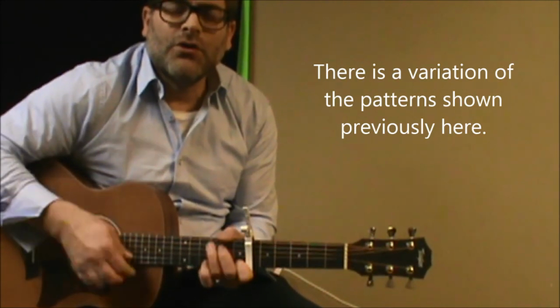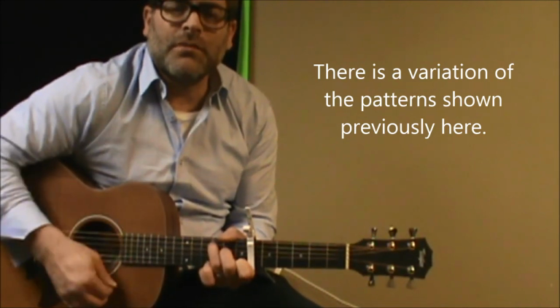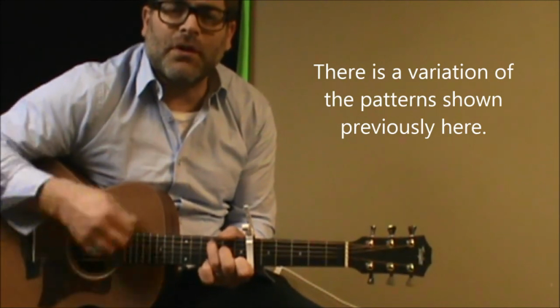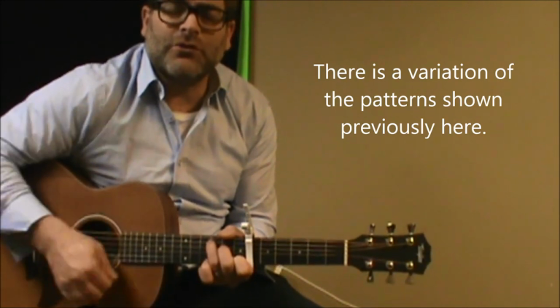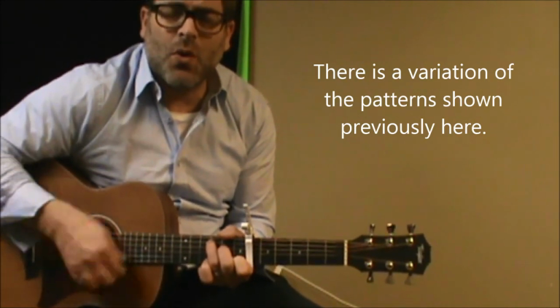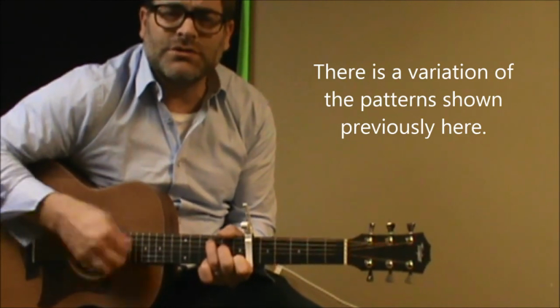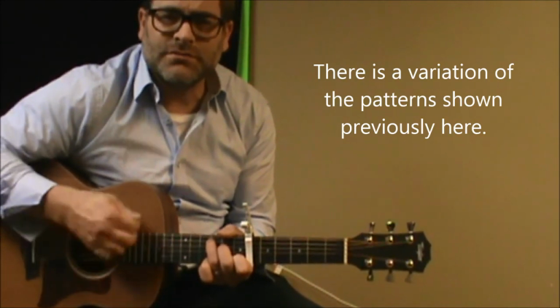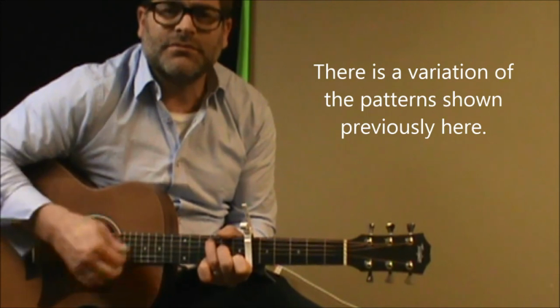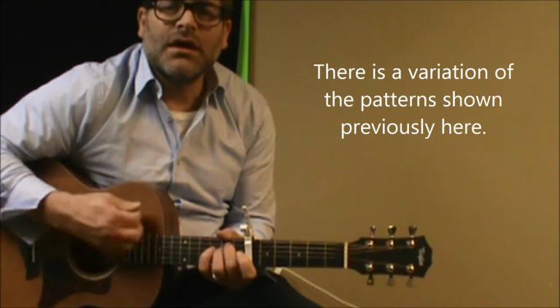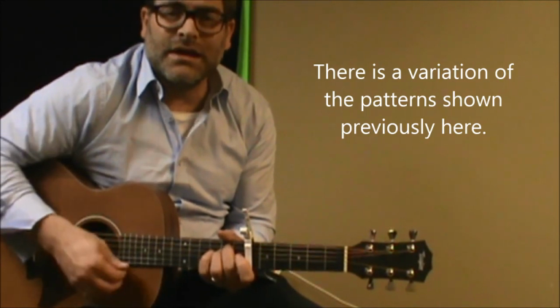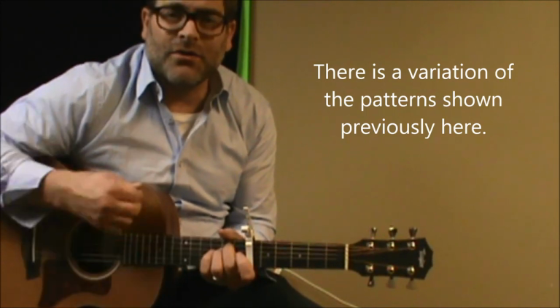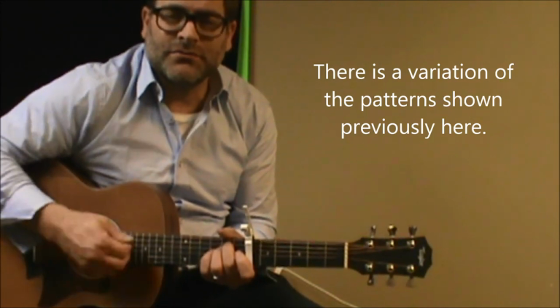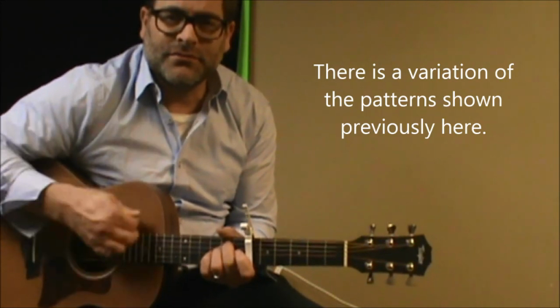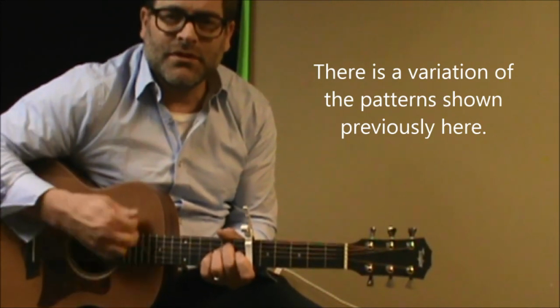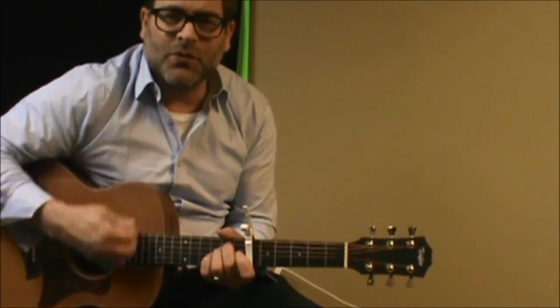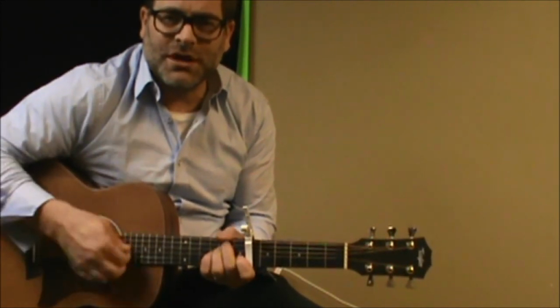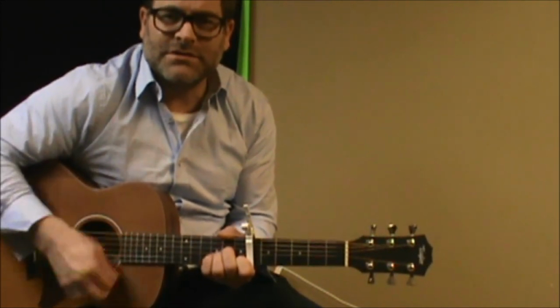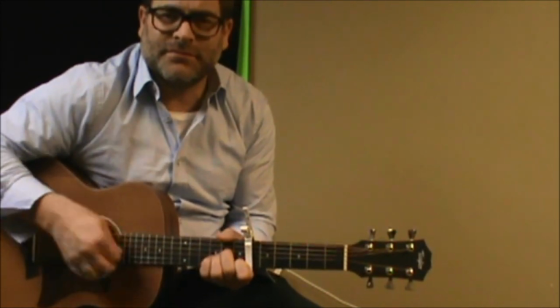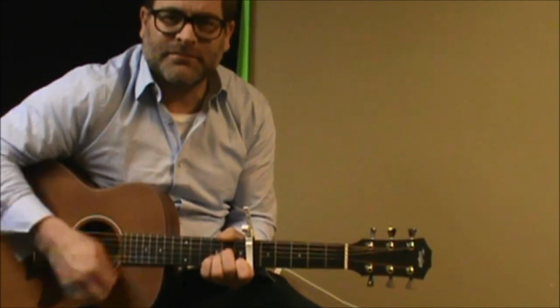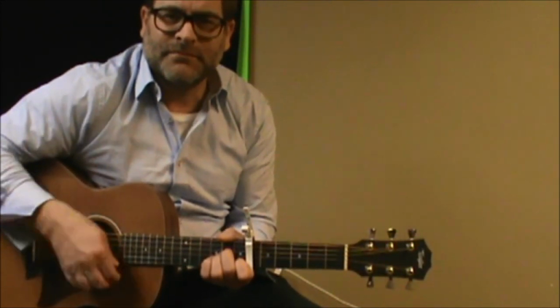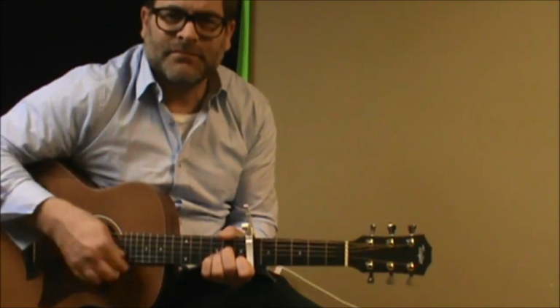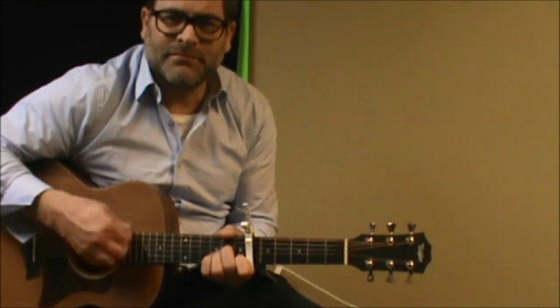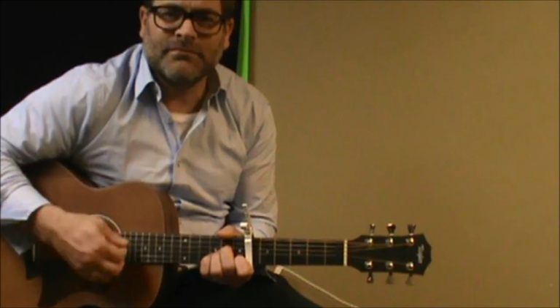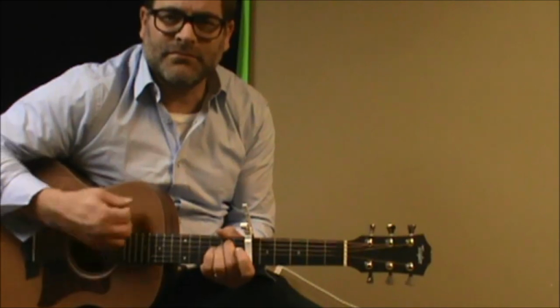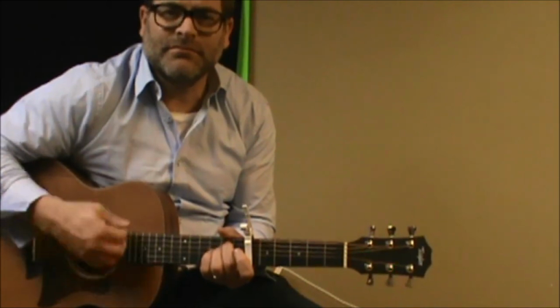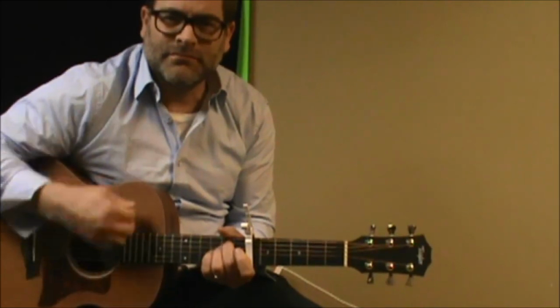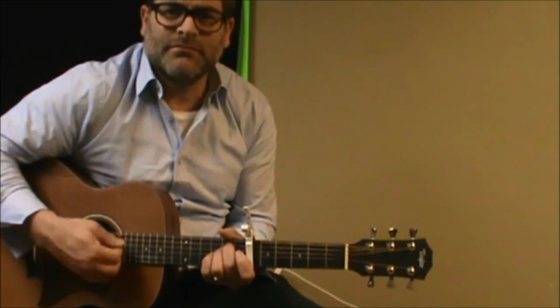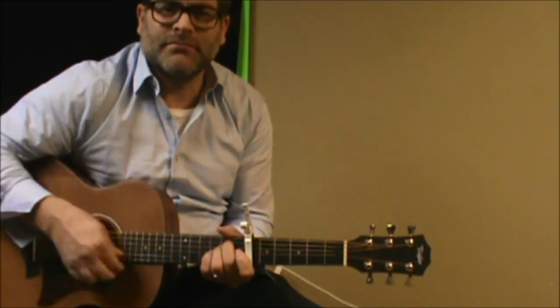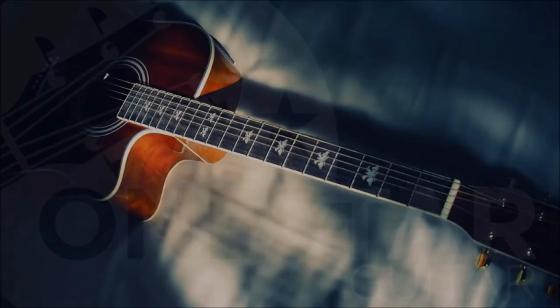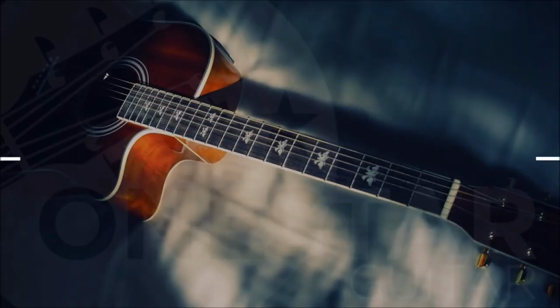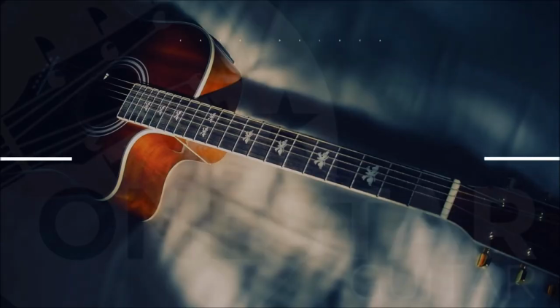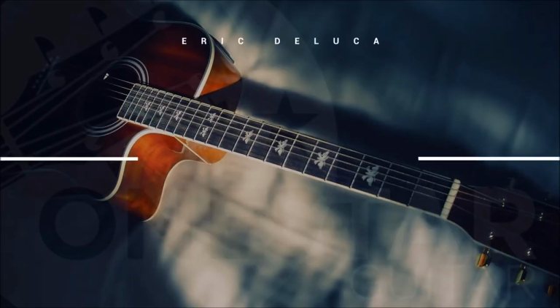So for the most part, those are the chords we need to know. Thanks for watching, guys. Bye.